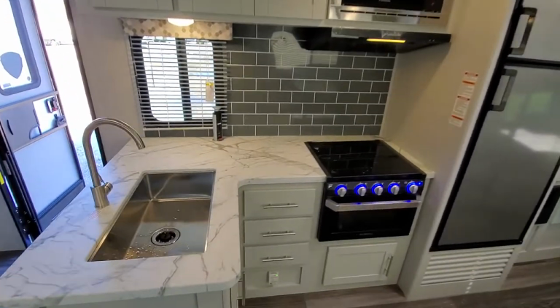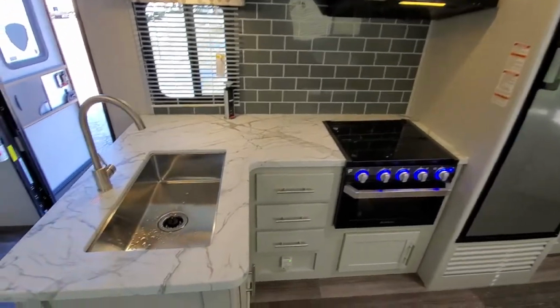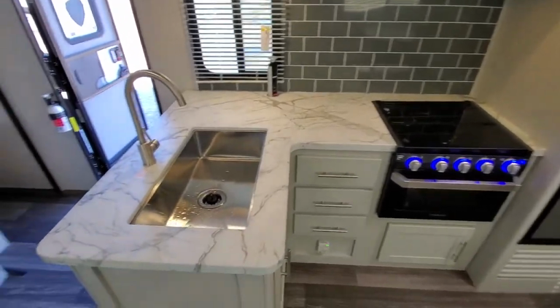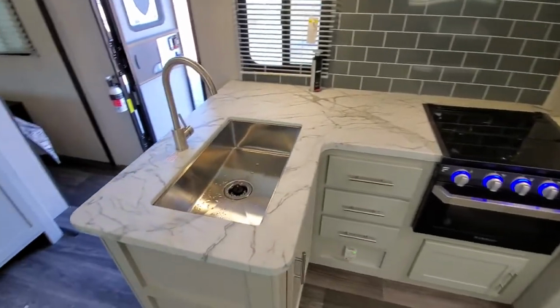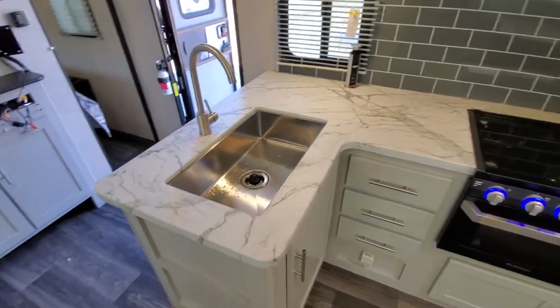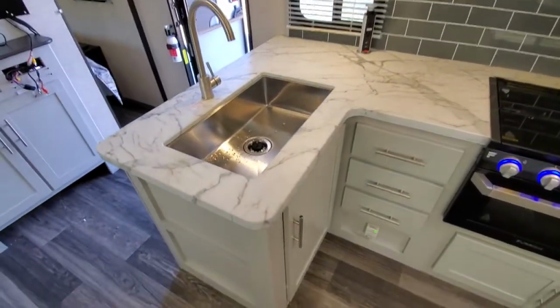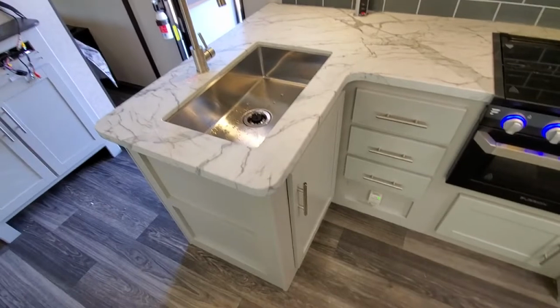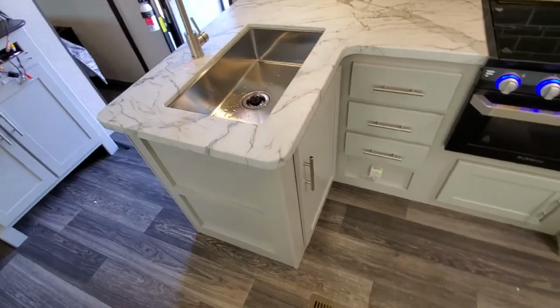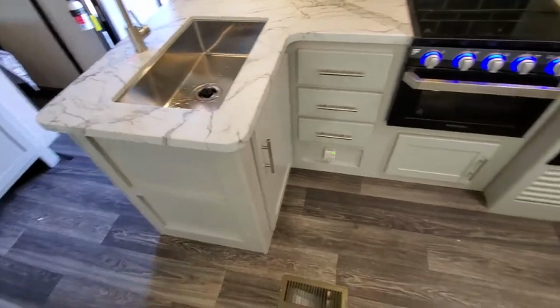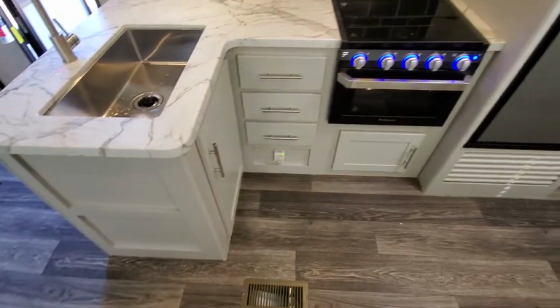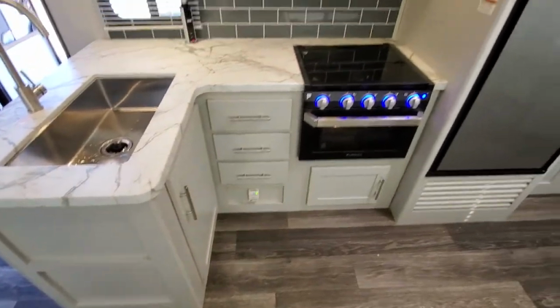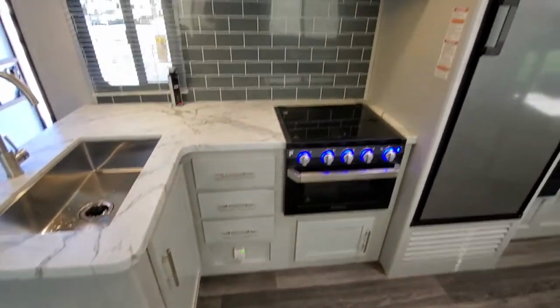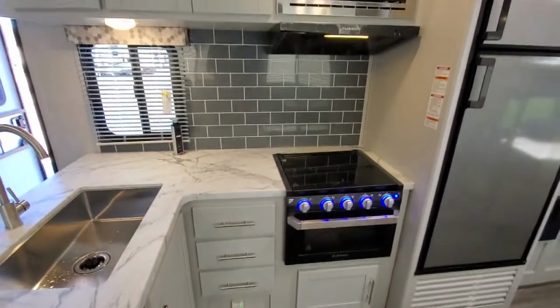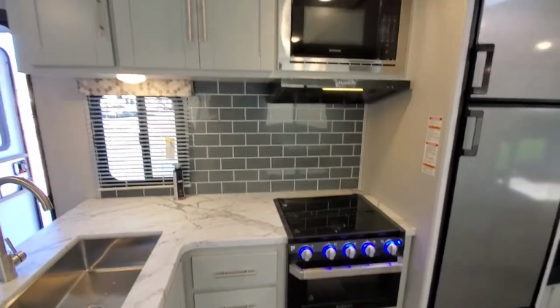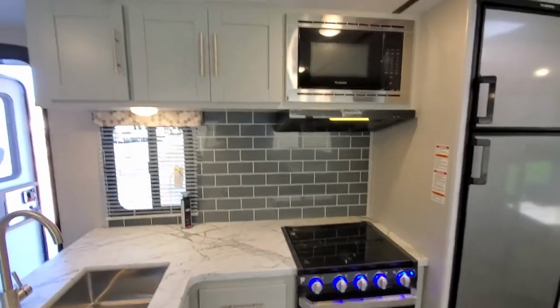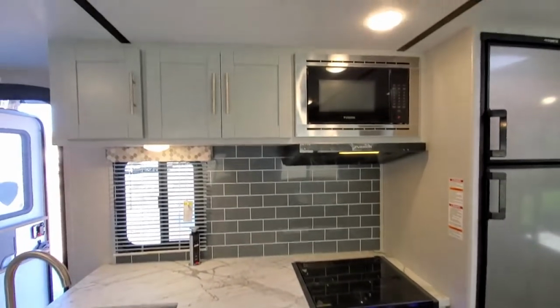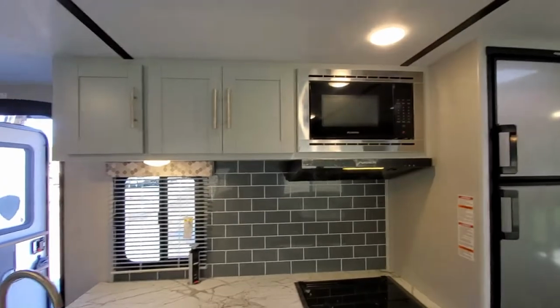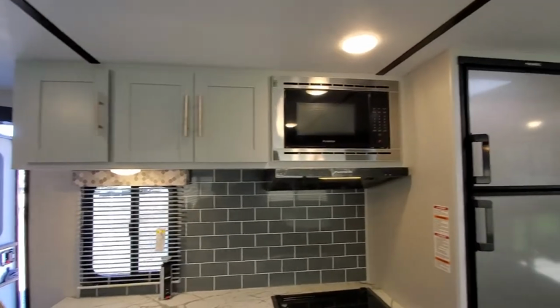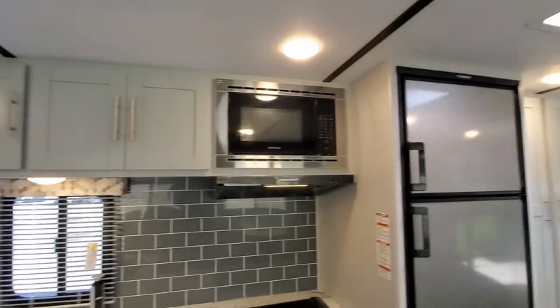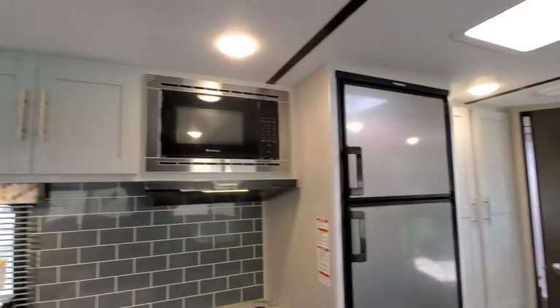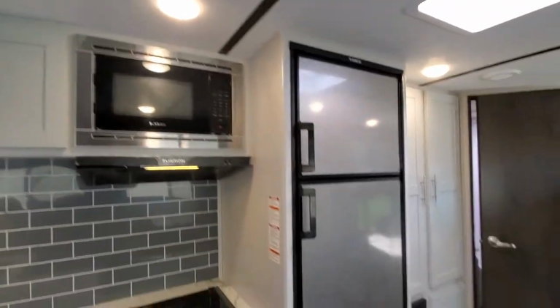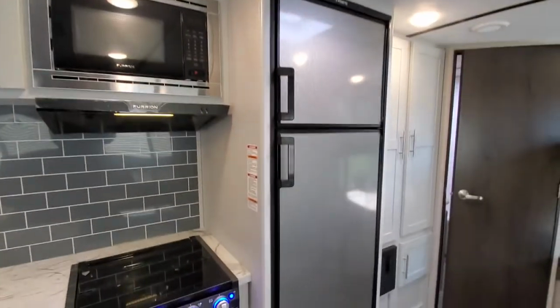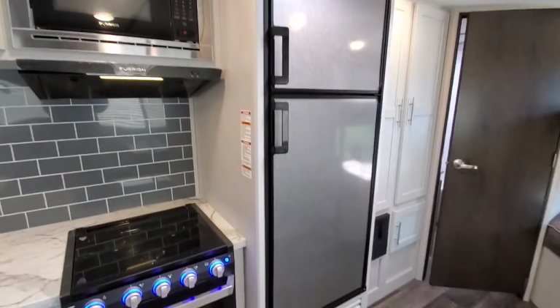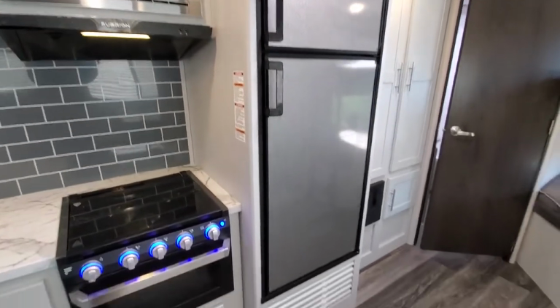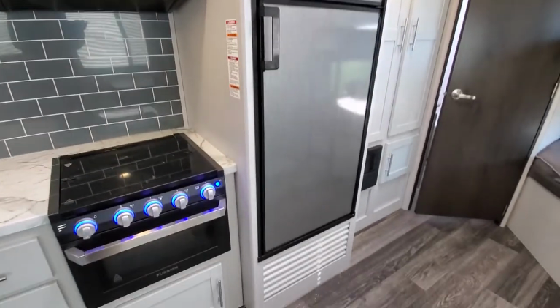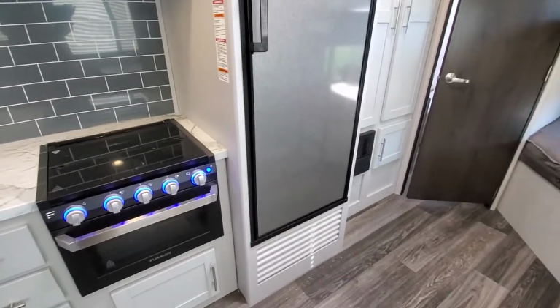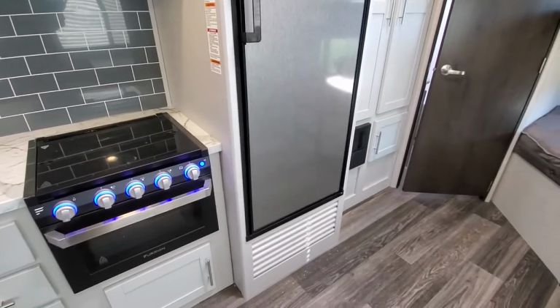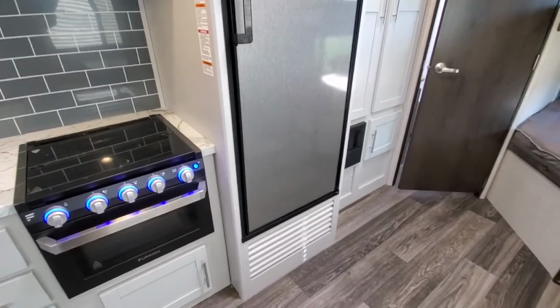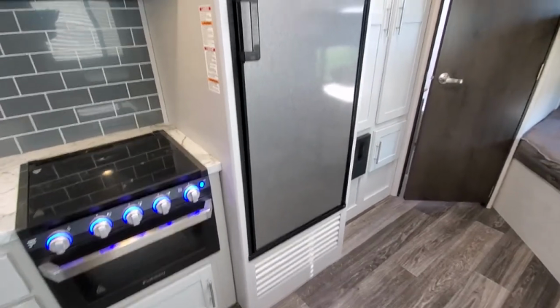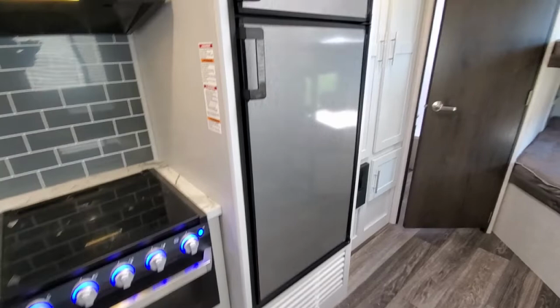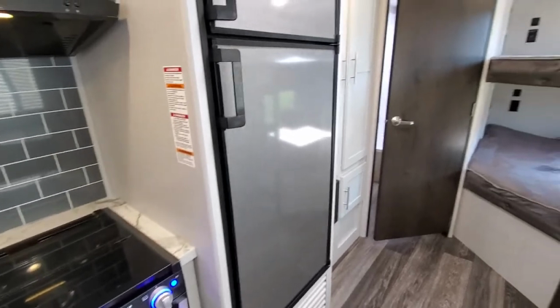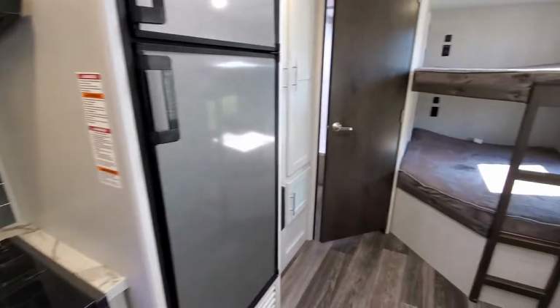The kitchen has a nice stainless steel sink, tons of storage, a nice backsplash, and an upgraded refrigerator — that's an 8 cubic foot fridge.